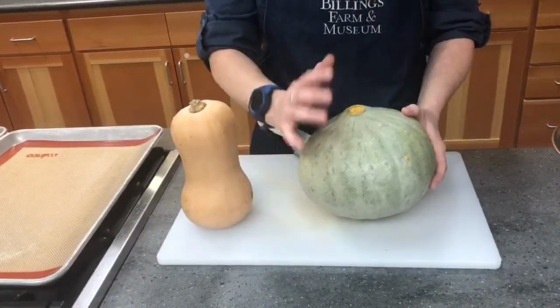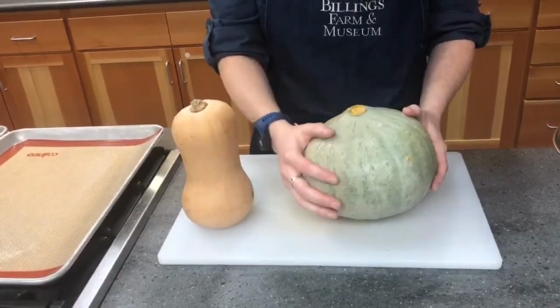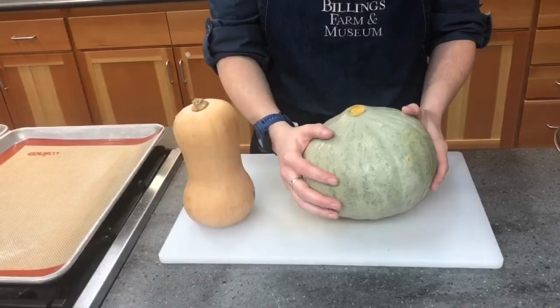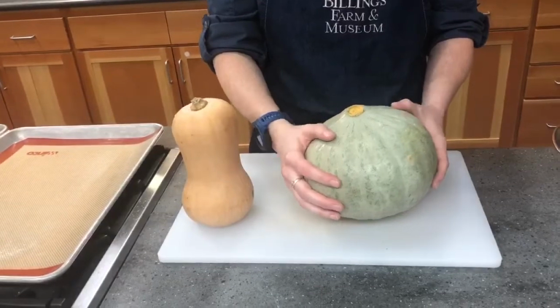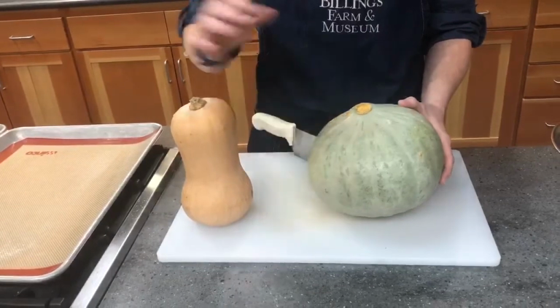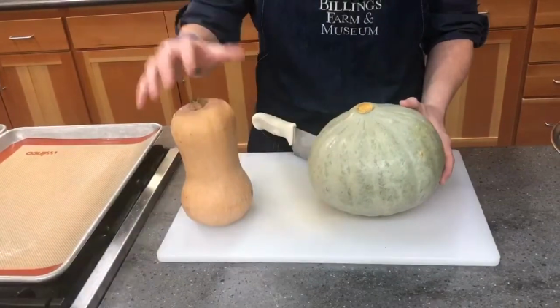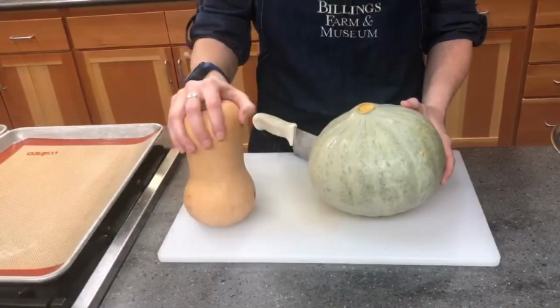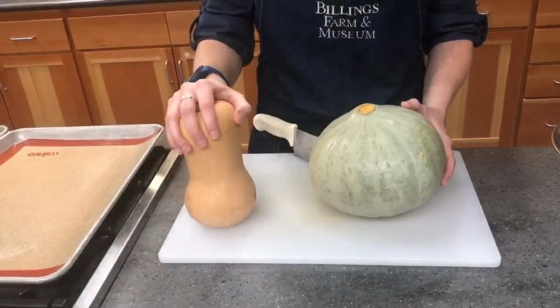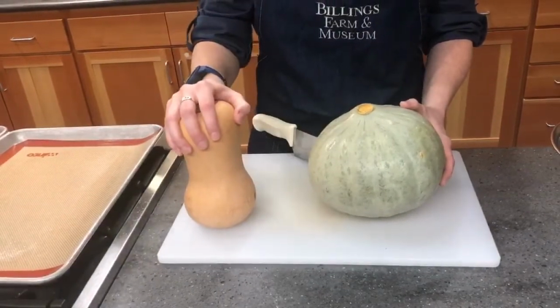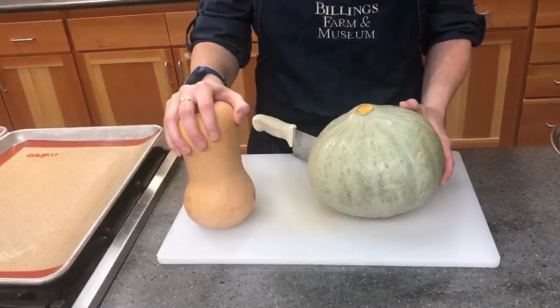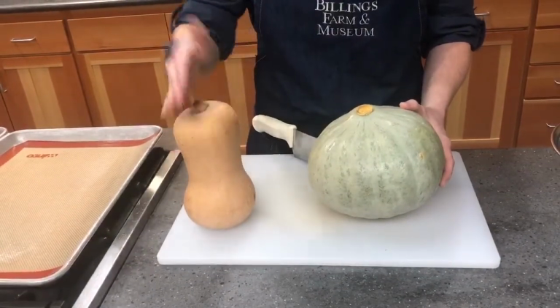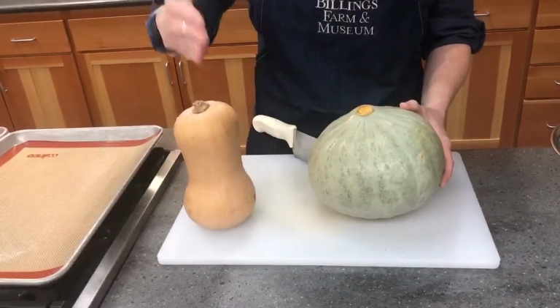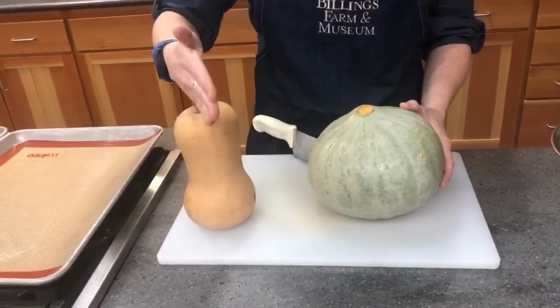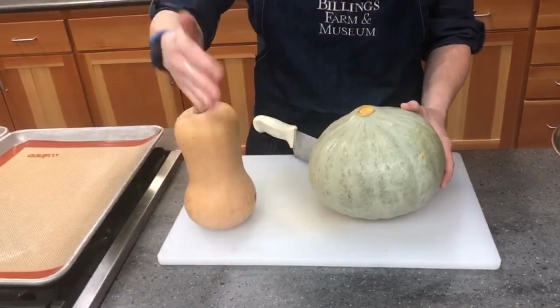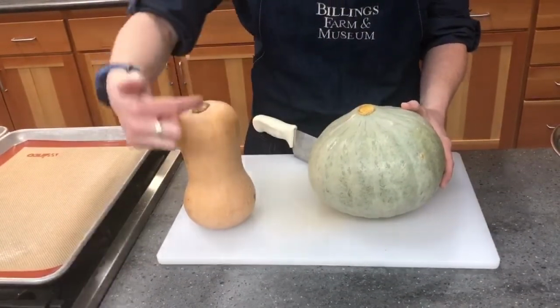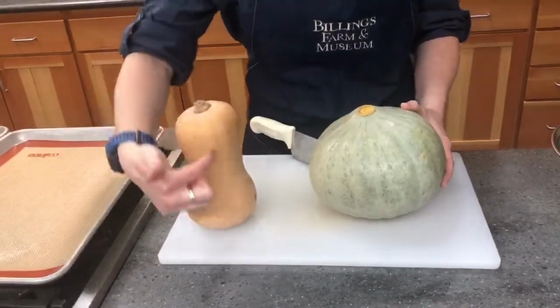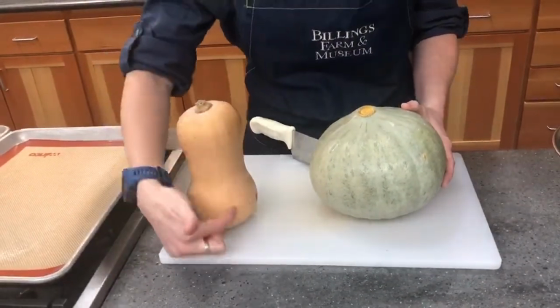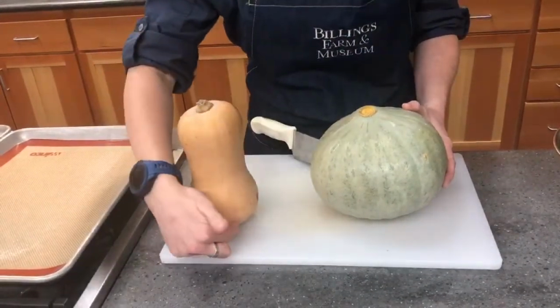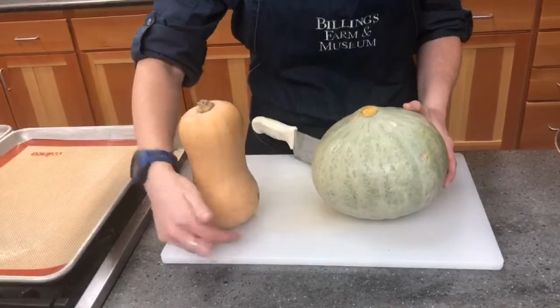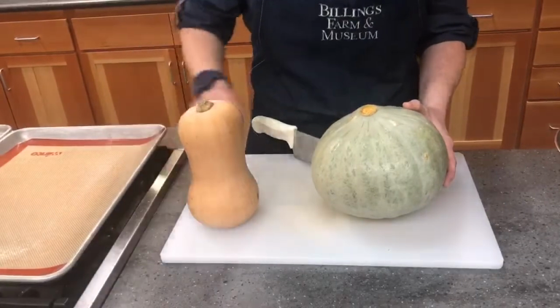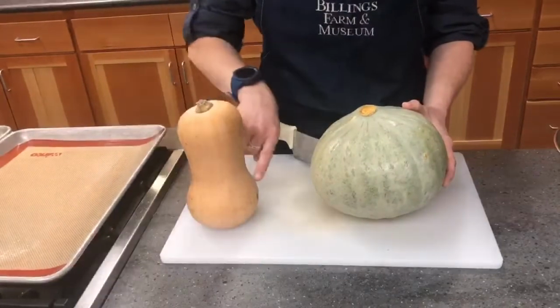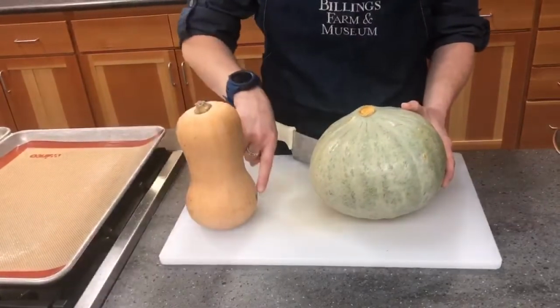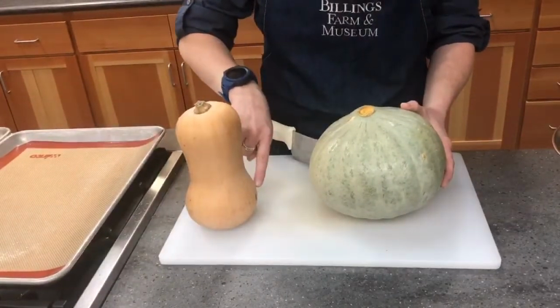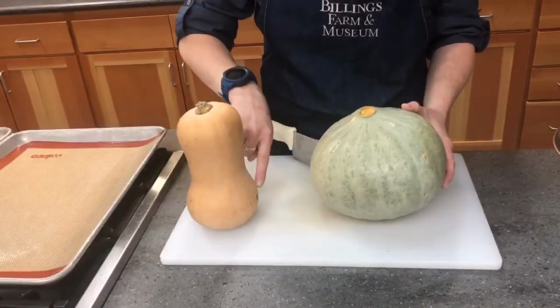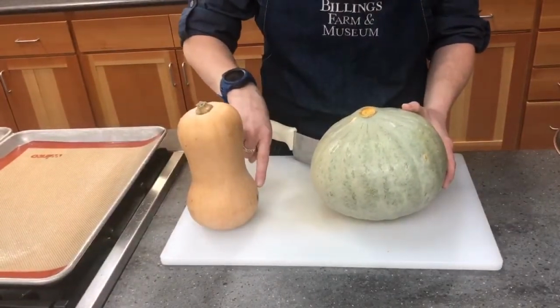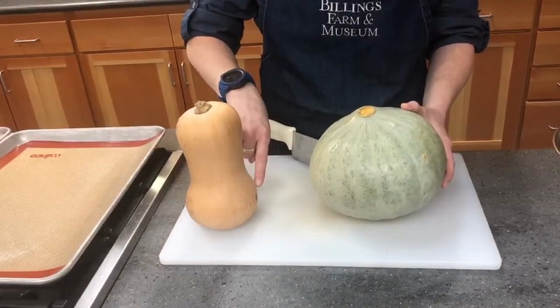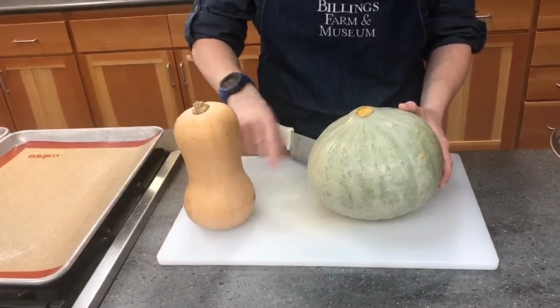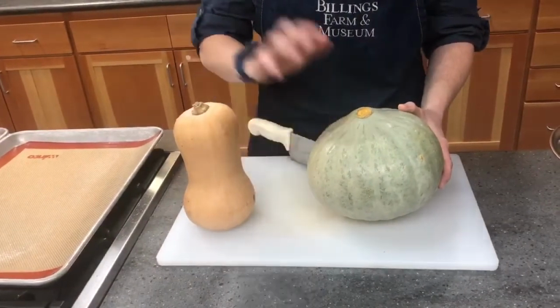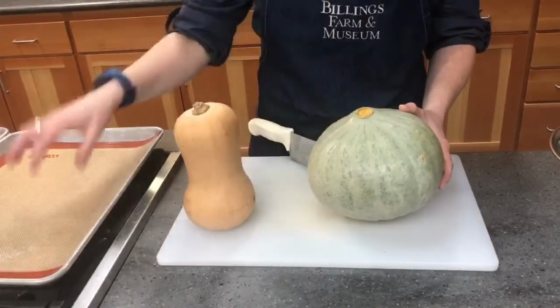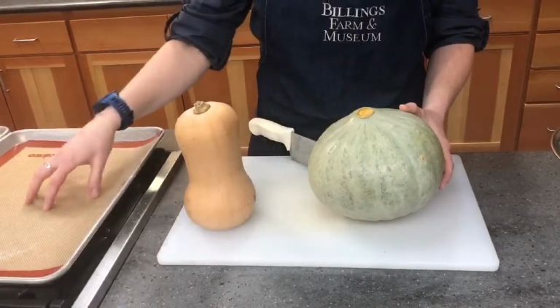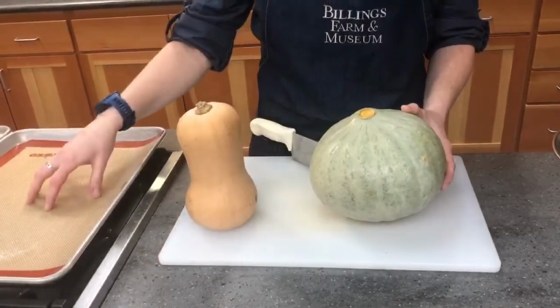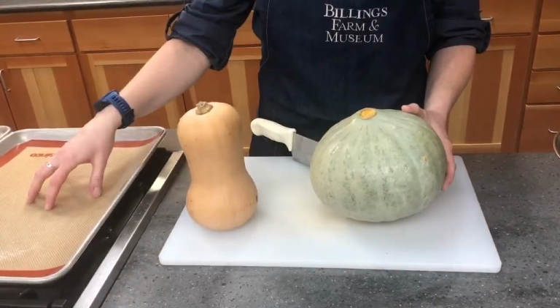Then scoop the seeds out. I'm going to do the same for the butternut squash and cut straight down this way, scoop the seeds out of the hollow end, and then I'll show you how to prepare them for the oven.